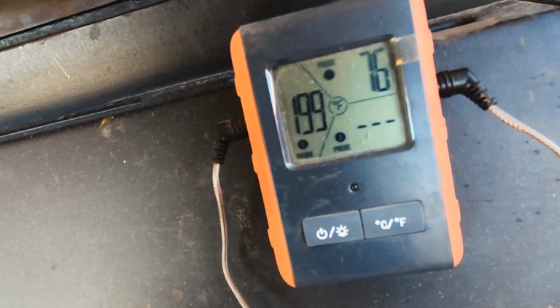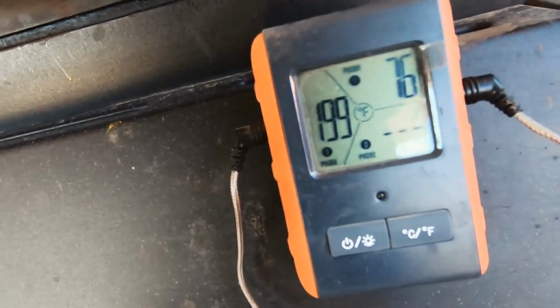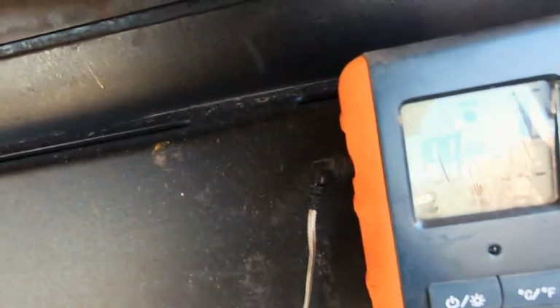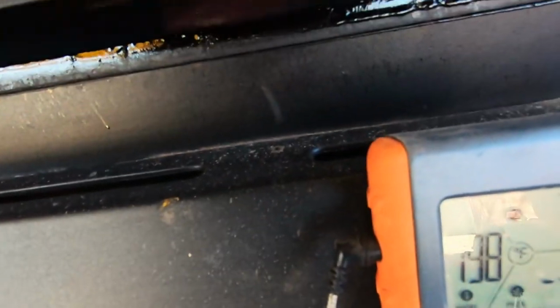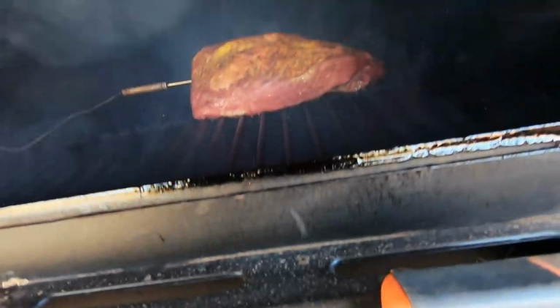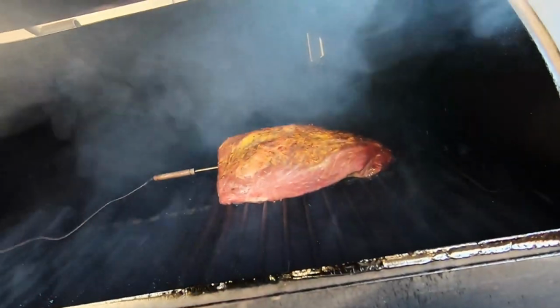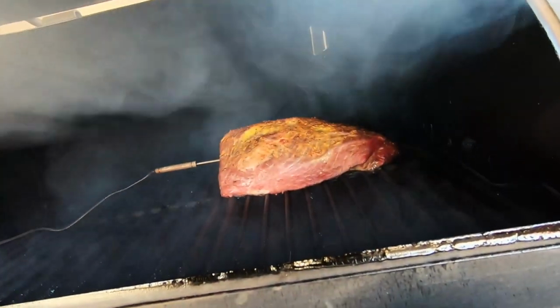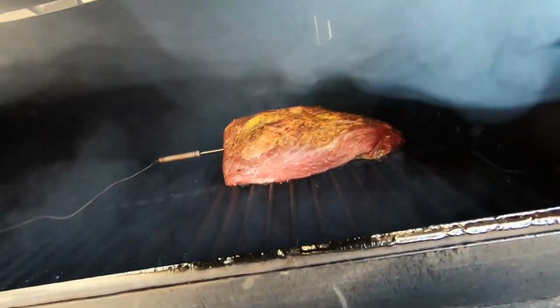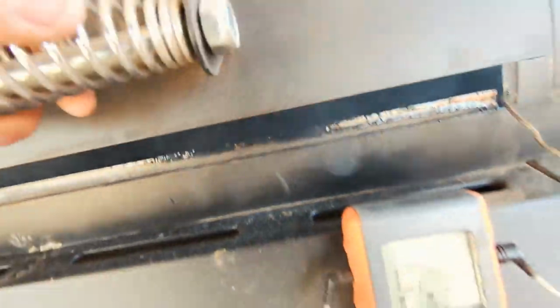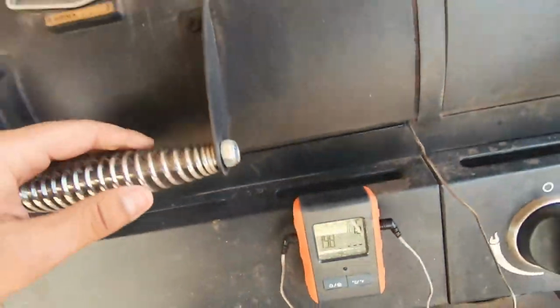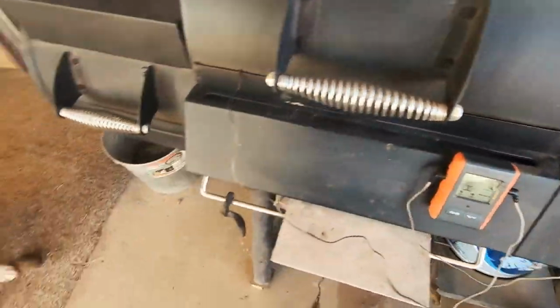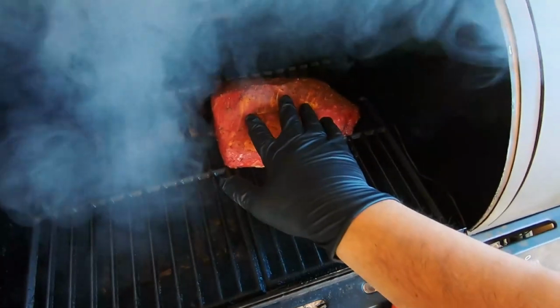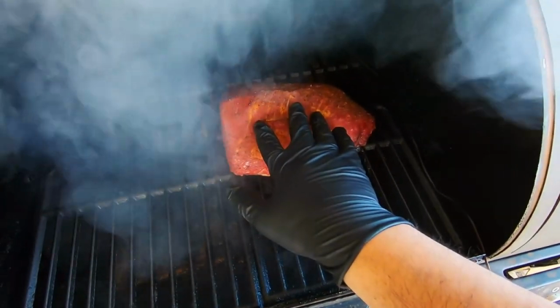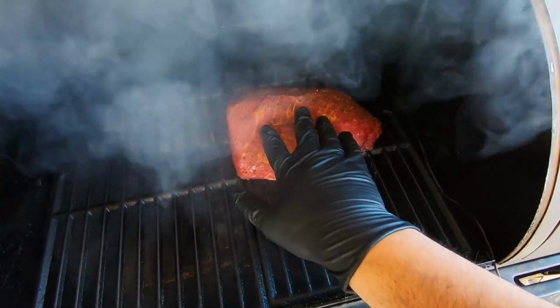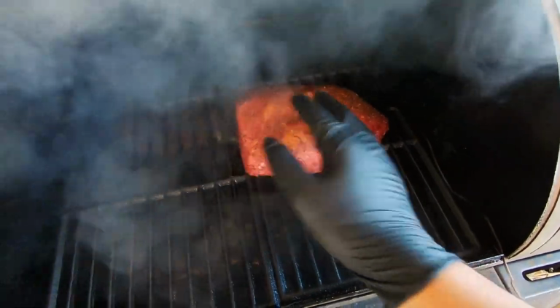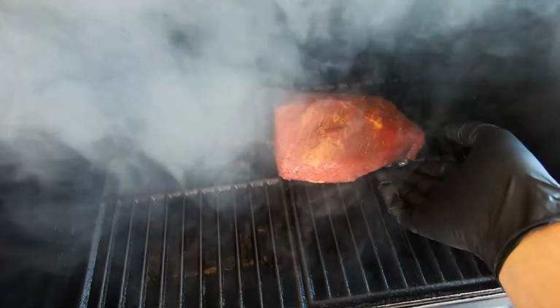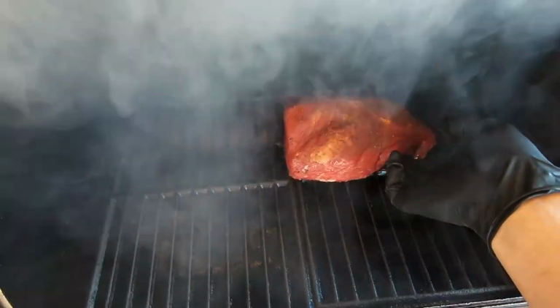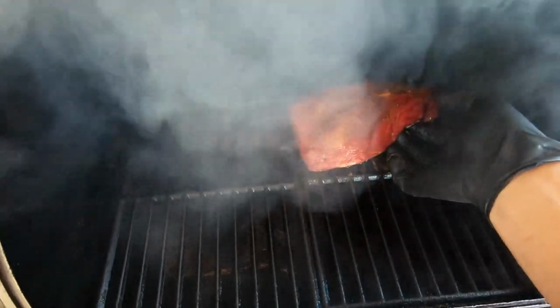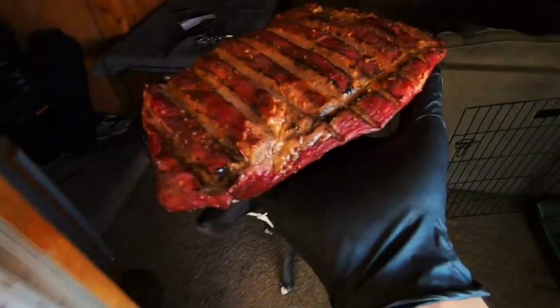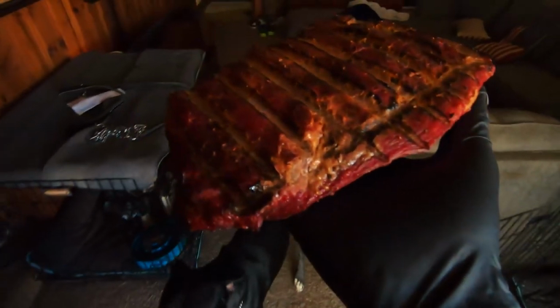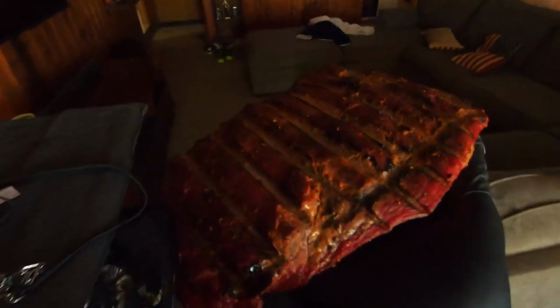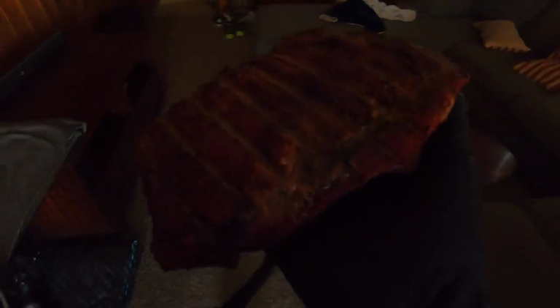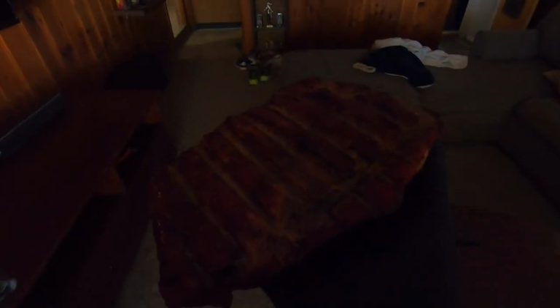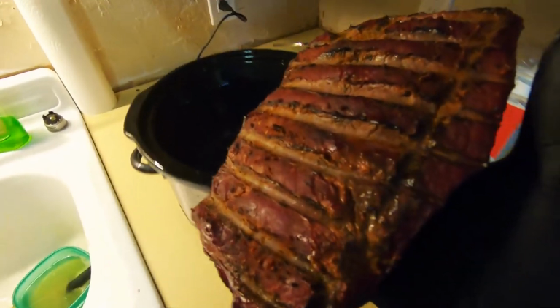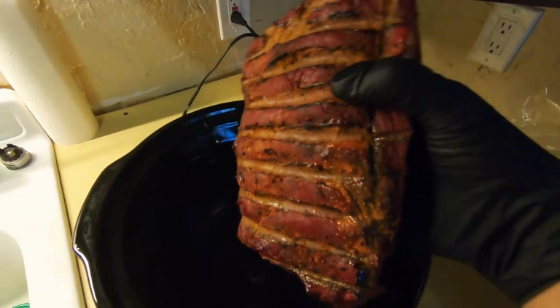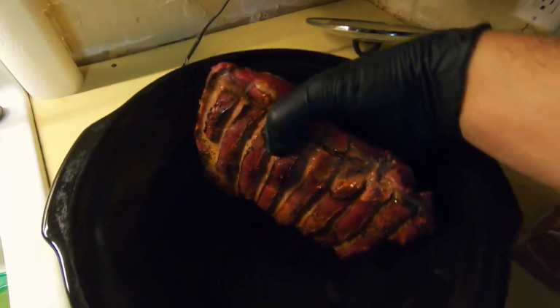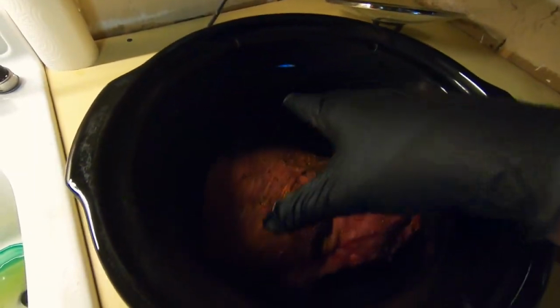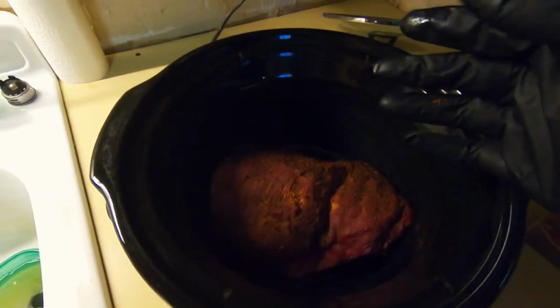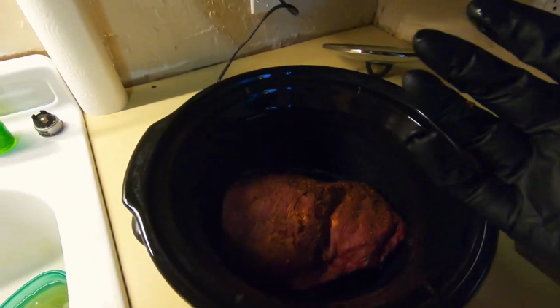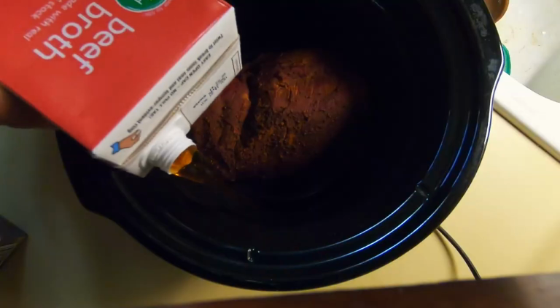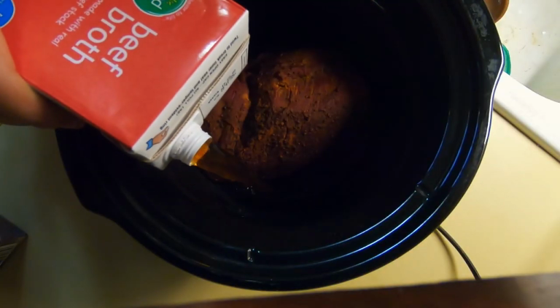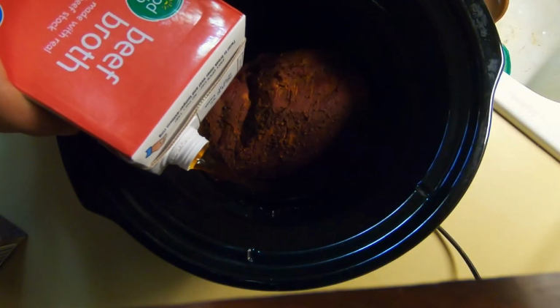Update on the meat — it's been roughly almost two hours. I just want to get a nice smoke ring on my meat before I put it into the crock pot. I'm putting it in the crock pot now because I didn't want to babysit my grill all day; I wanted to get other things done.